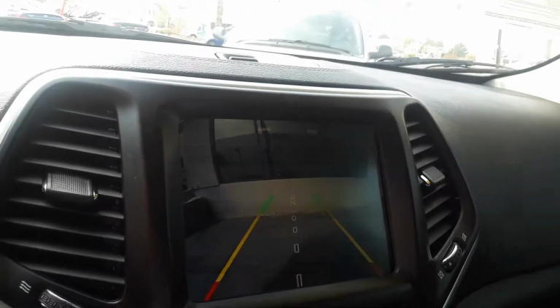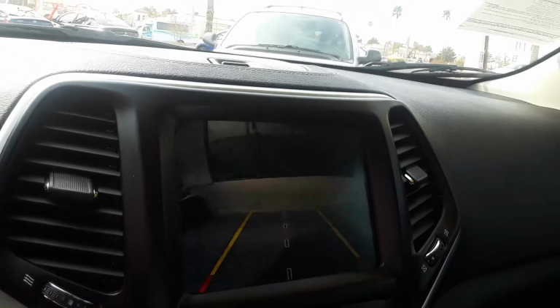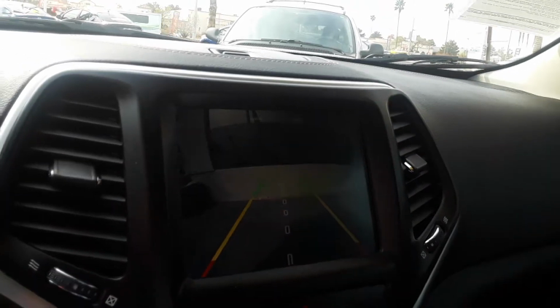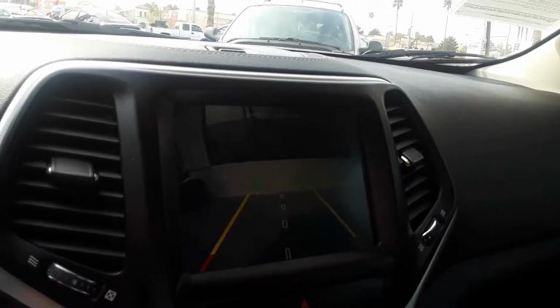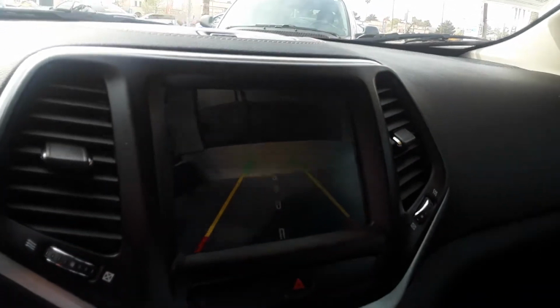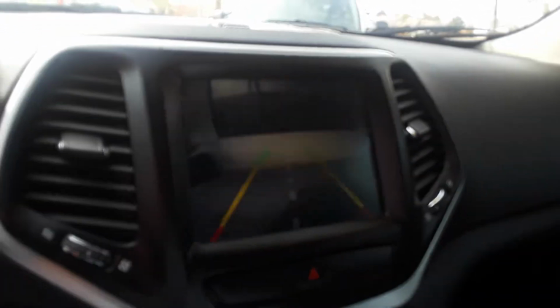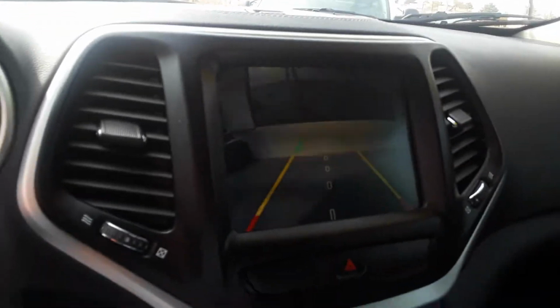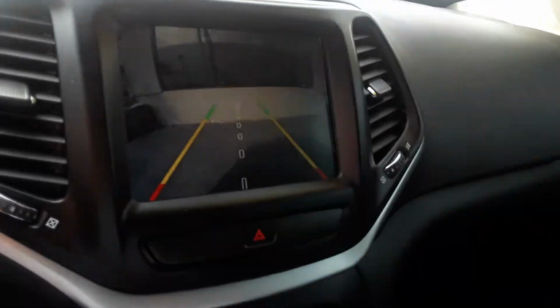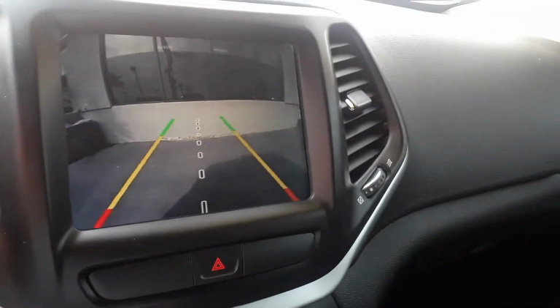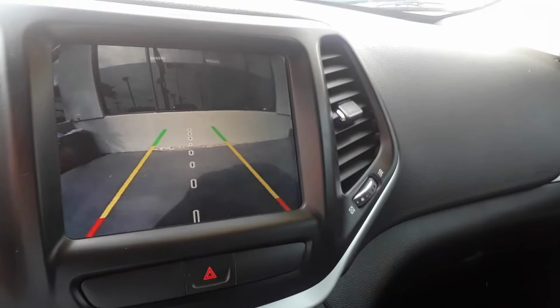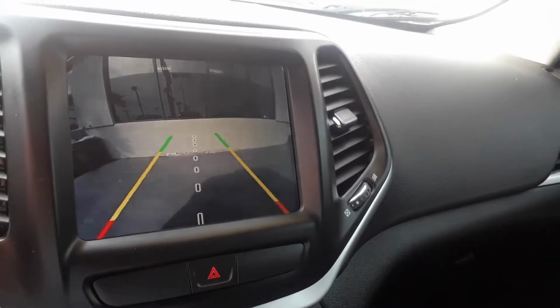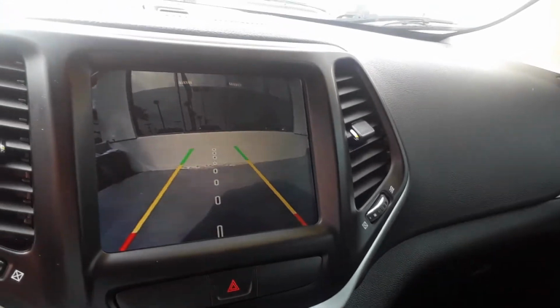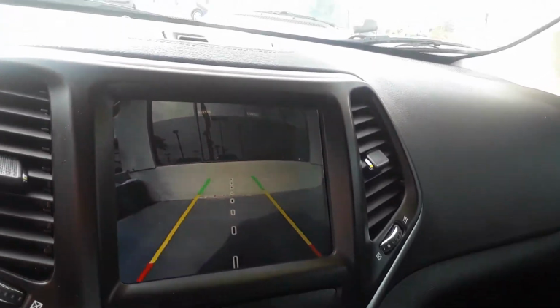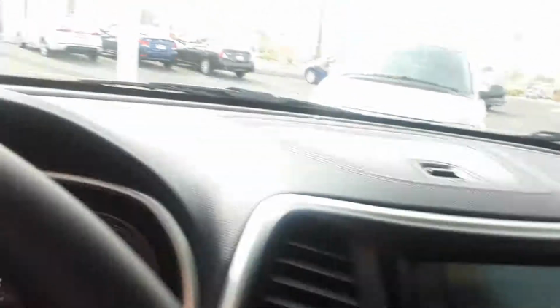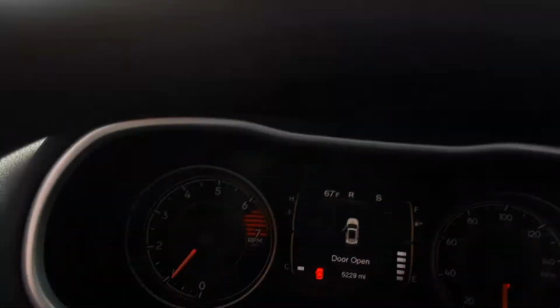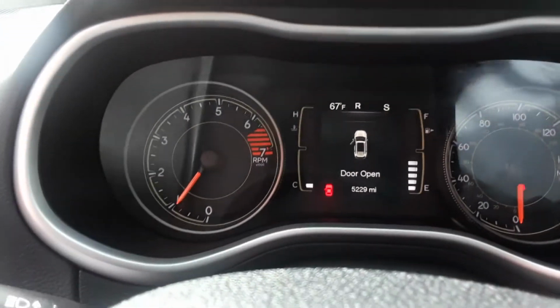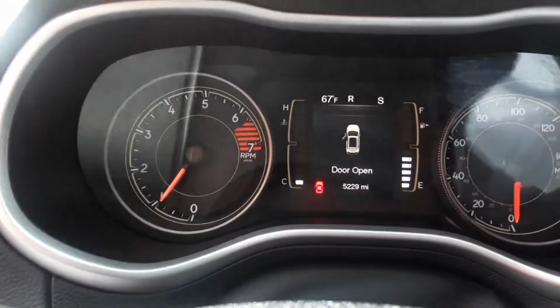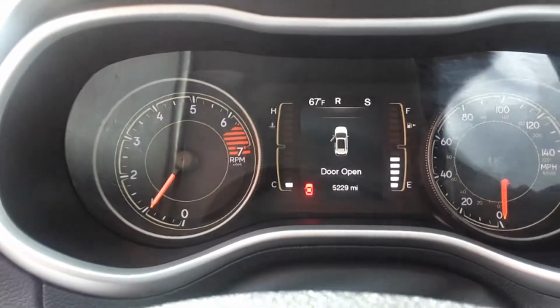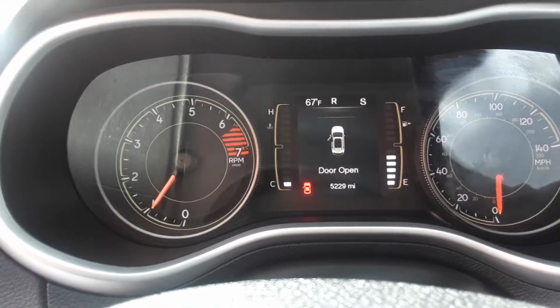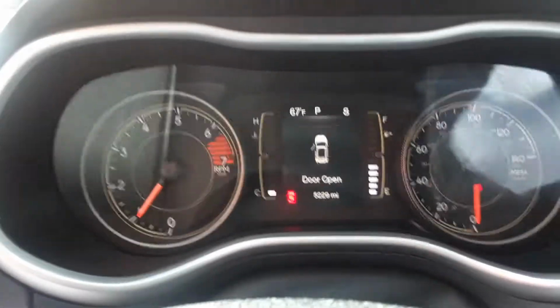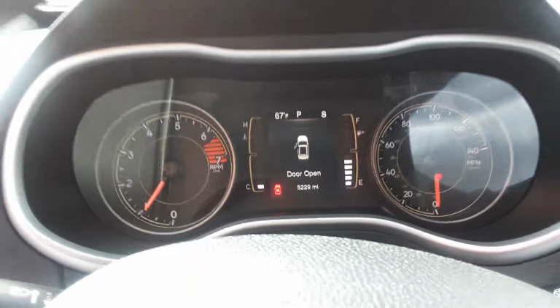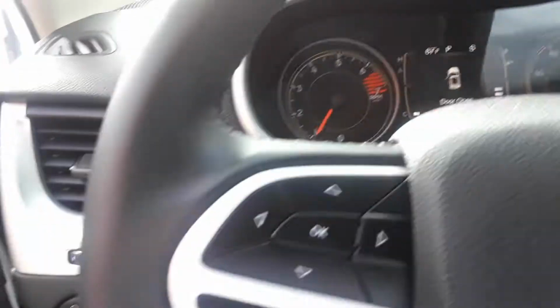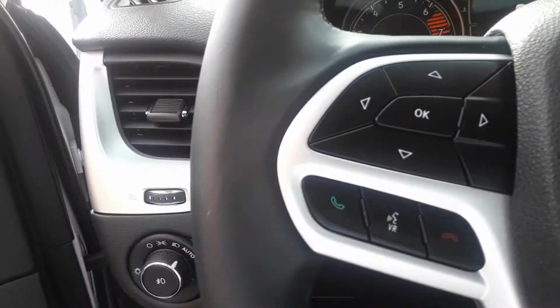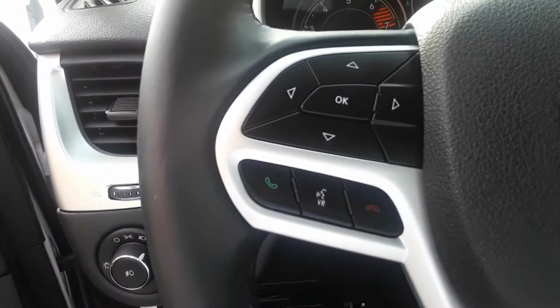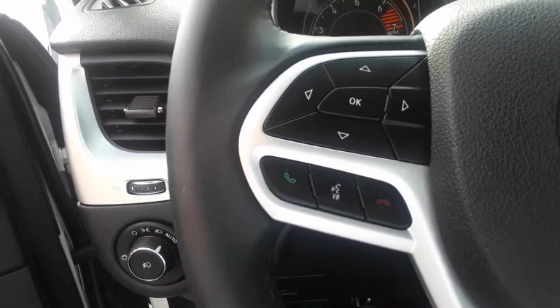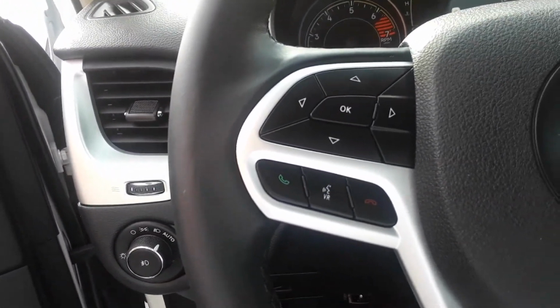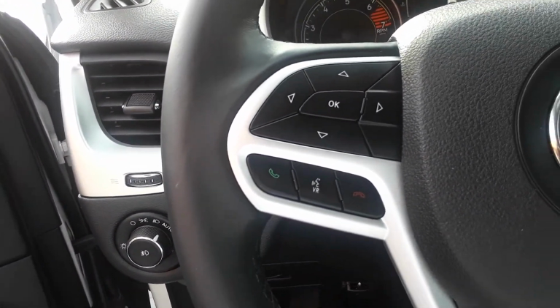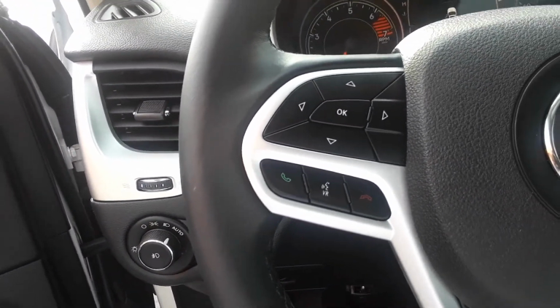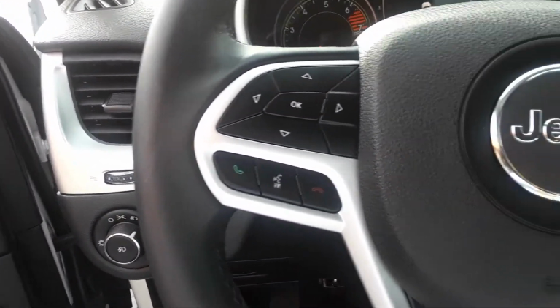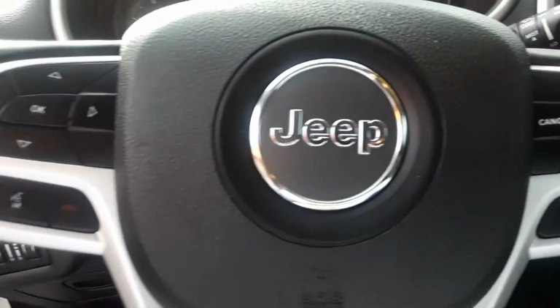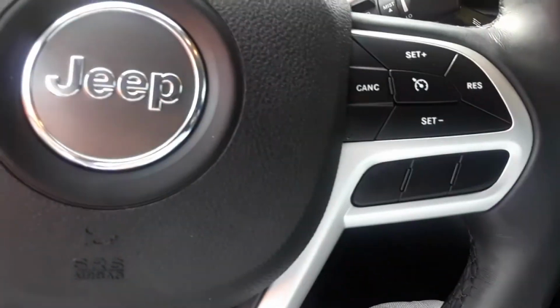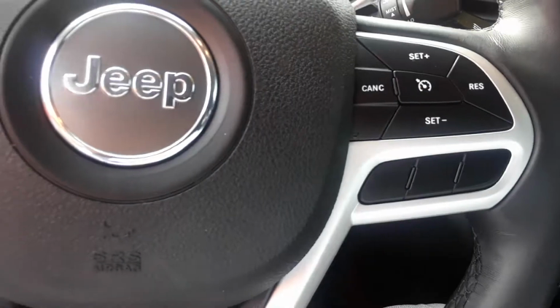This is the inside of the 2018 Jeep Cherokee at Sahara Chrysler. This only has 5,200 miles on it. This also has Bluetooth connect — you can actually pair up to seven phones via Bluetooth.